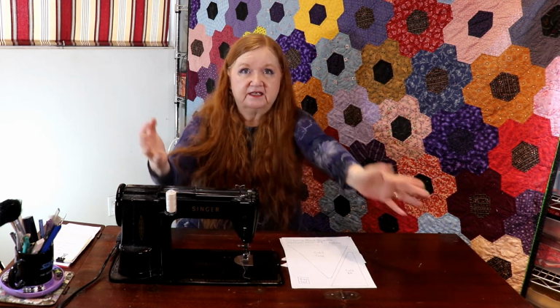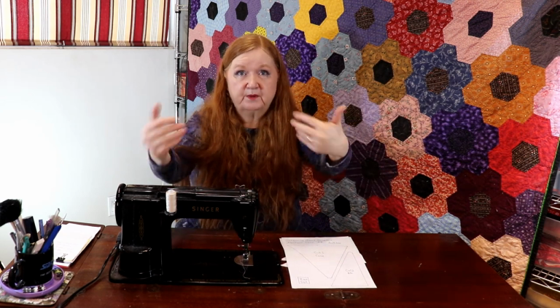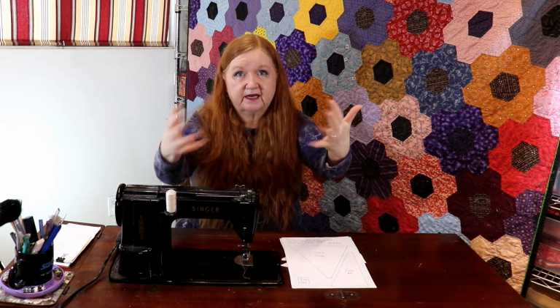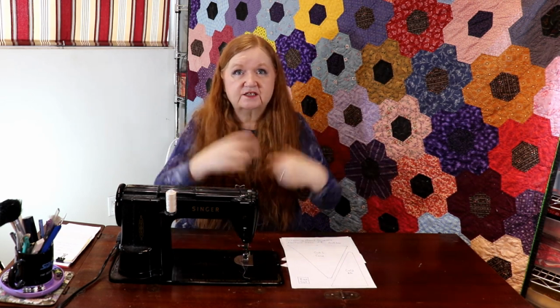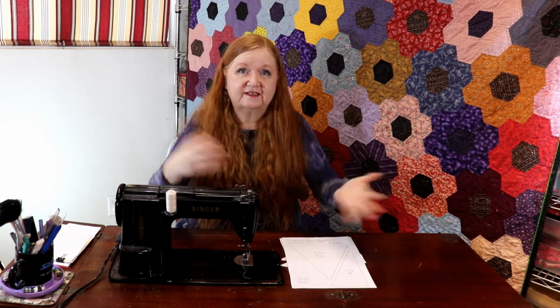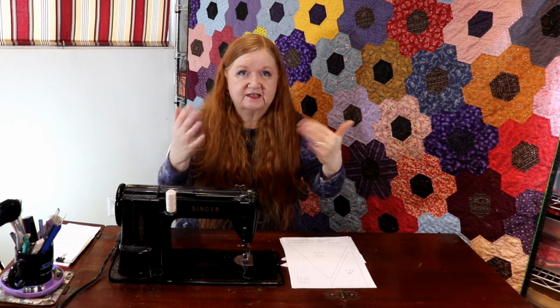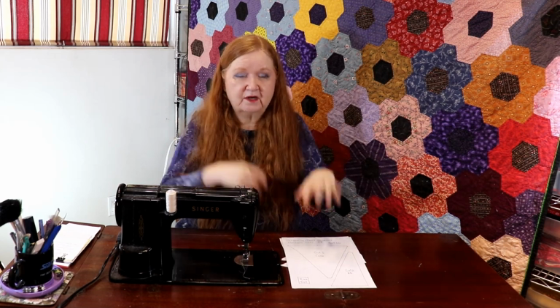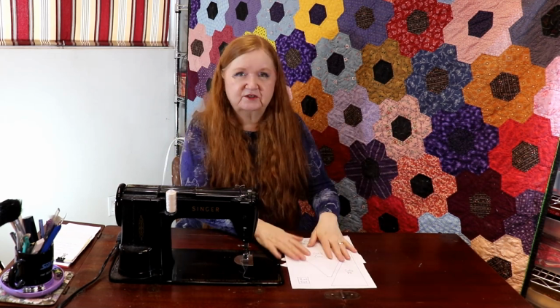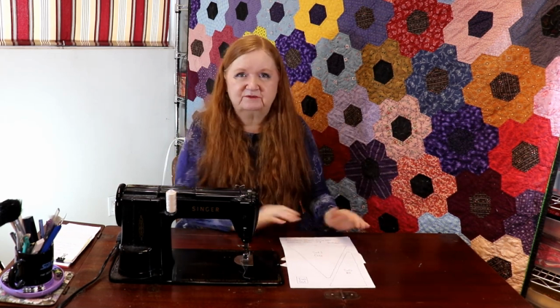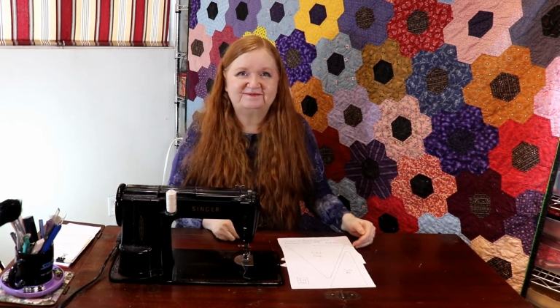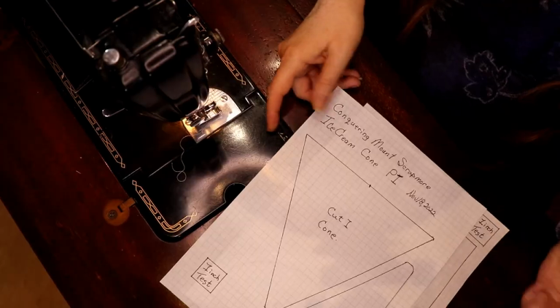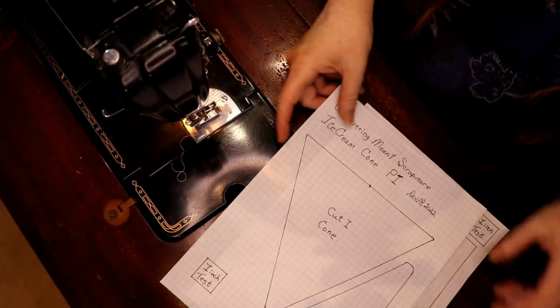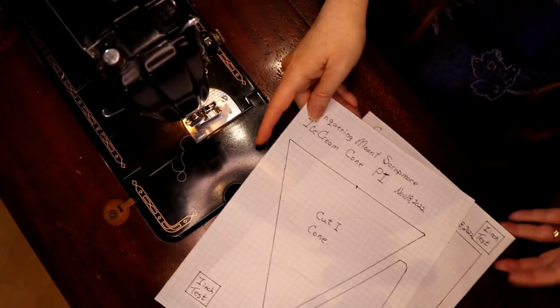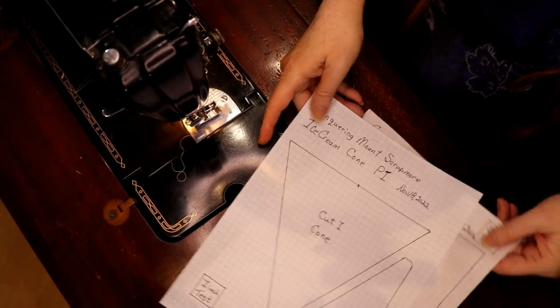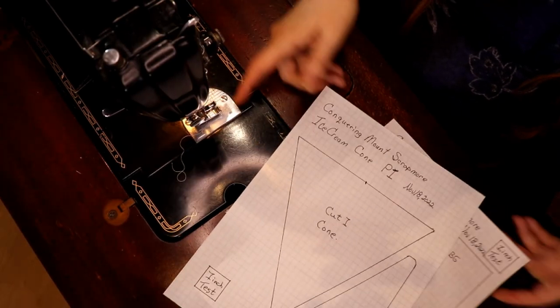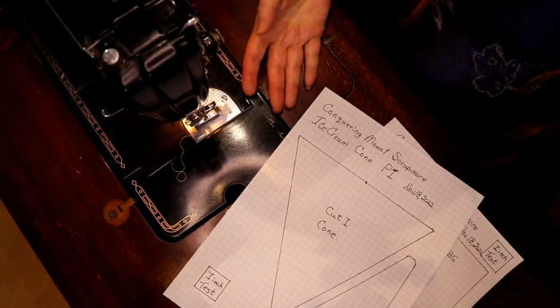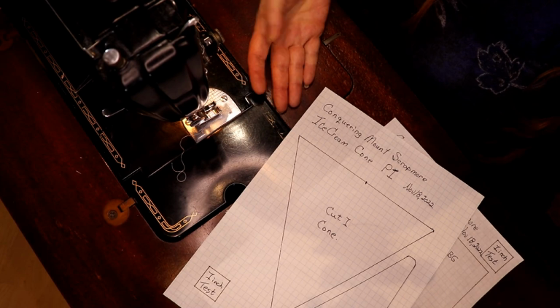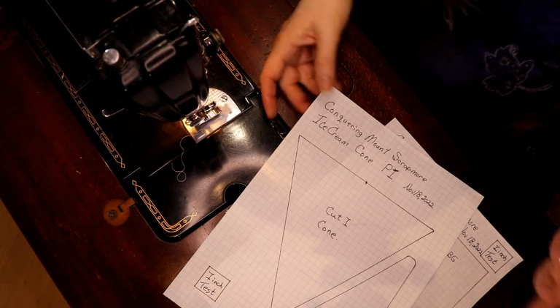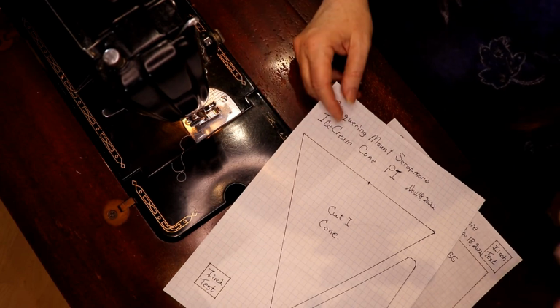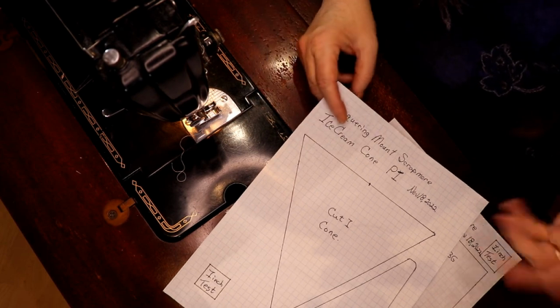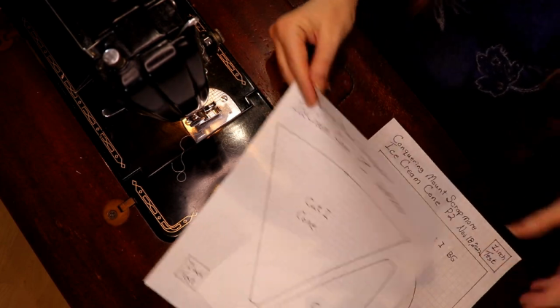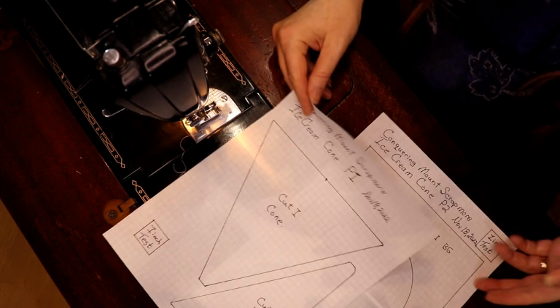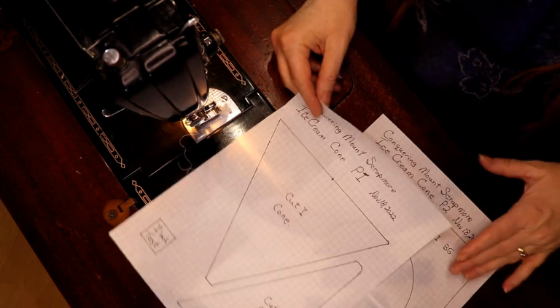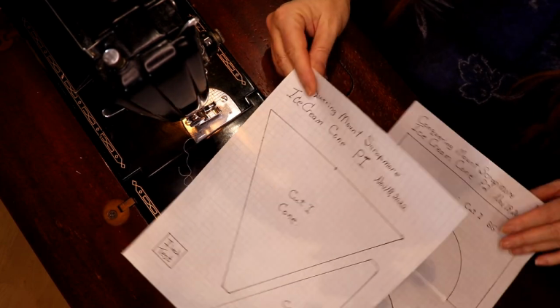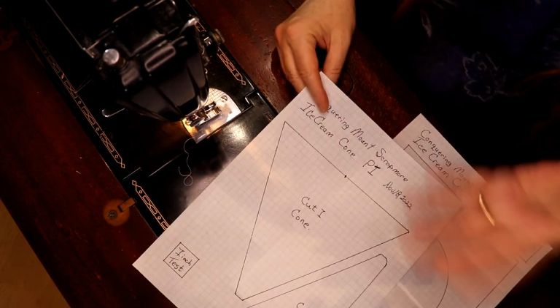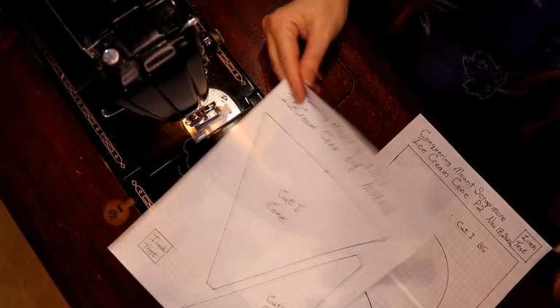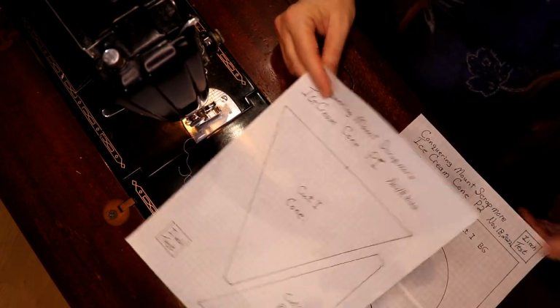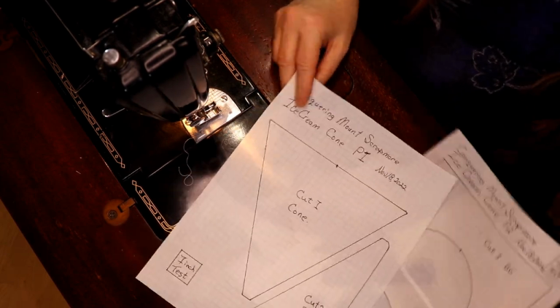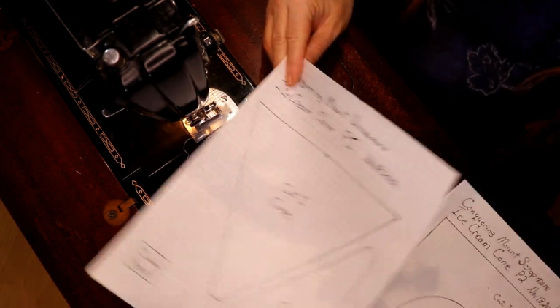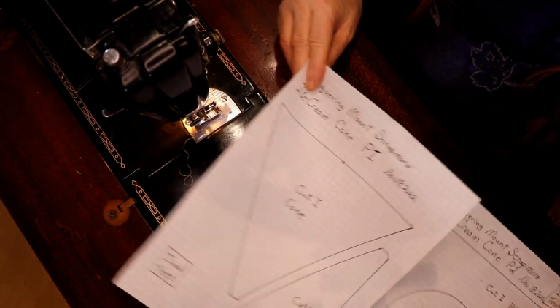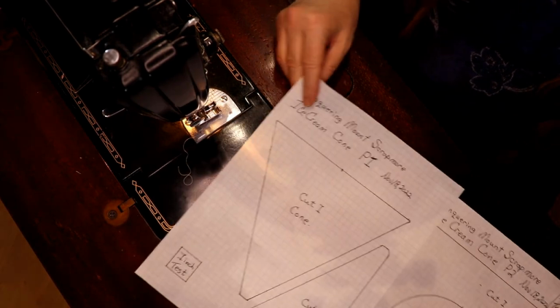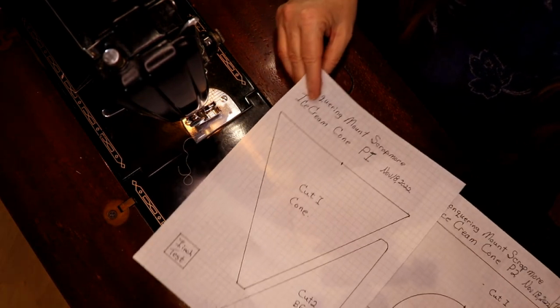We're going to get a lot of sewing done today so come on in. Today we're going to show you how to make the ice cream cone. There's another ice cream cone coming up on an angle too — it's fun and cute.